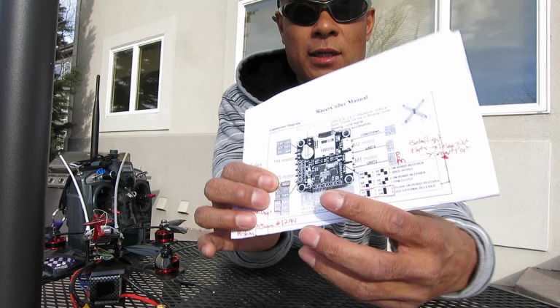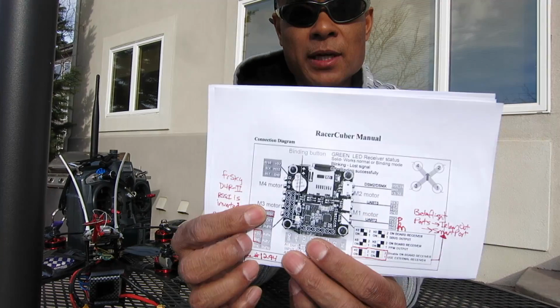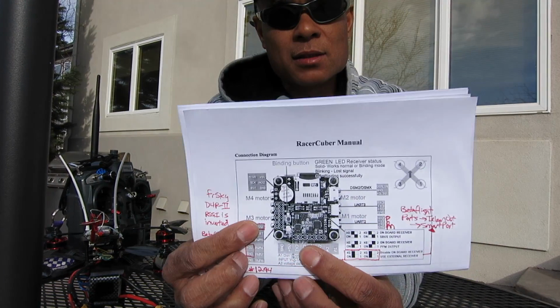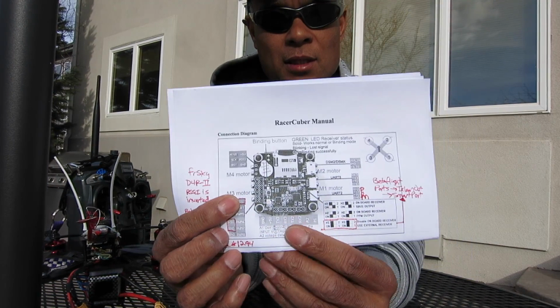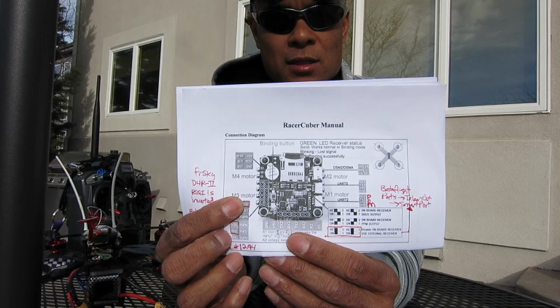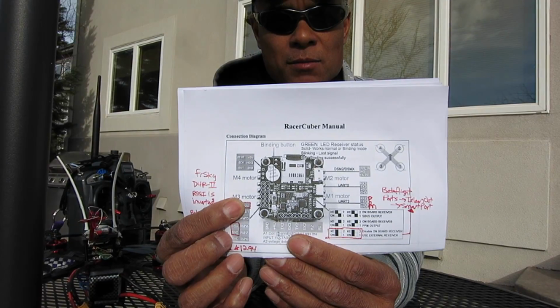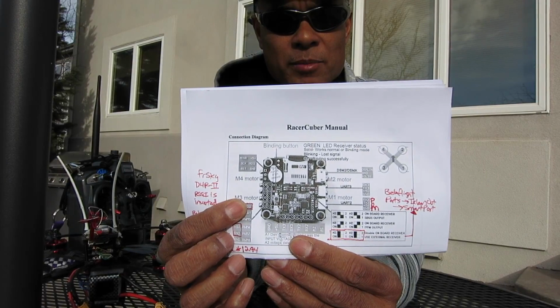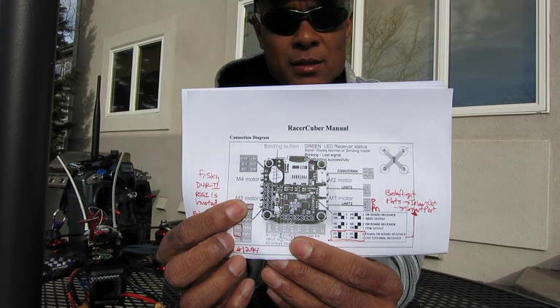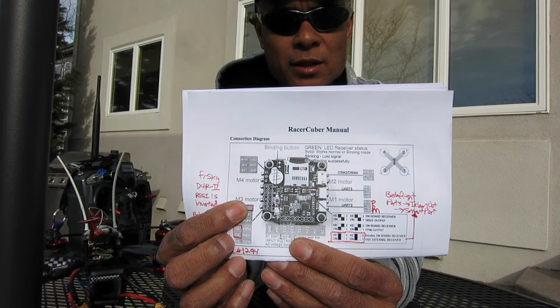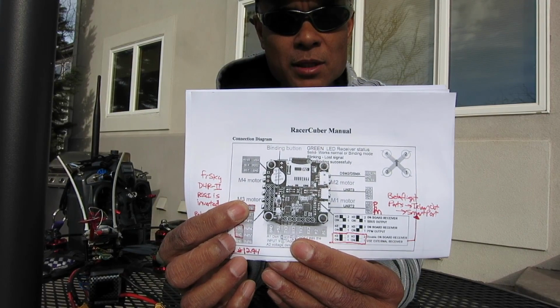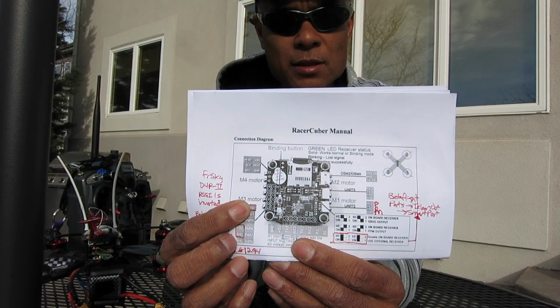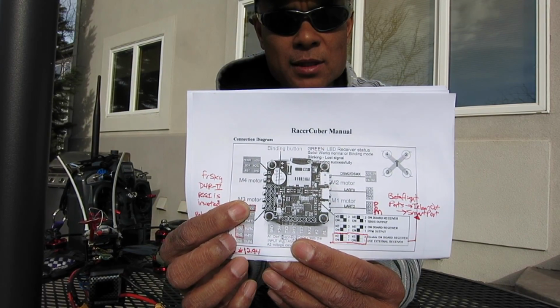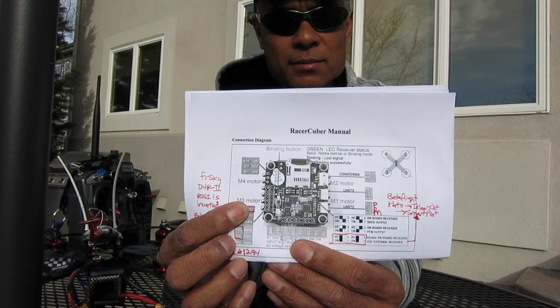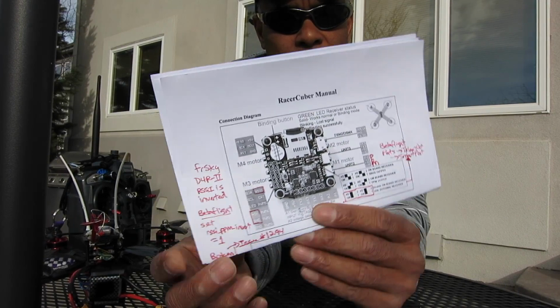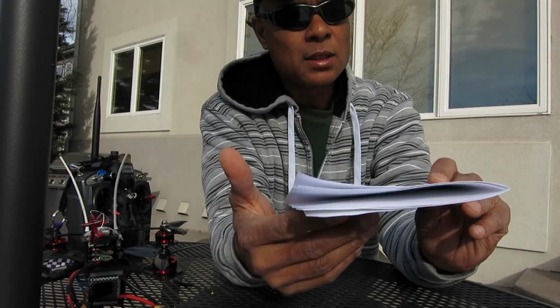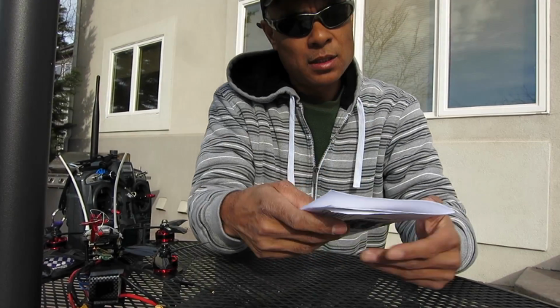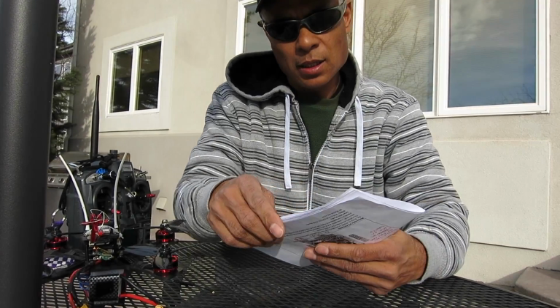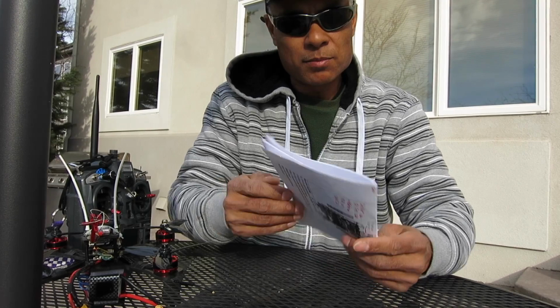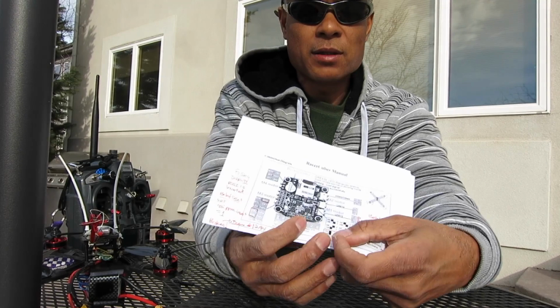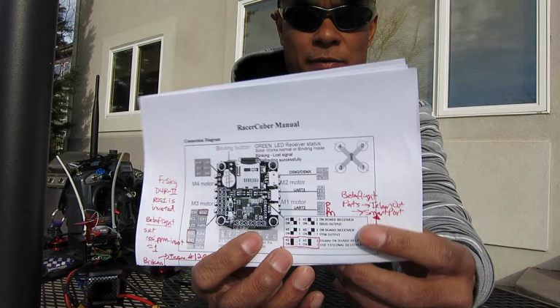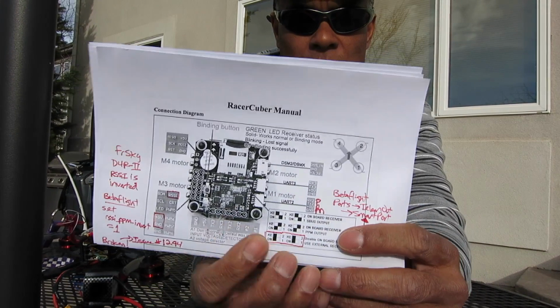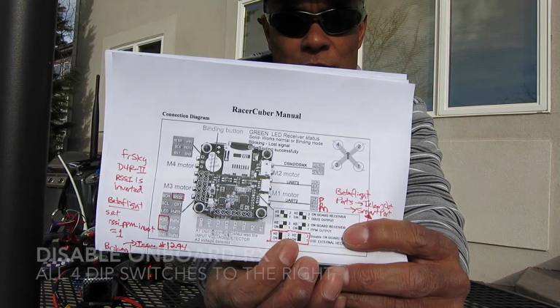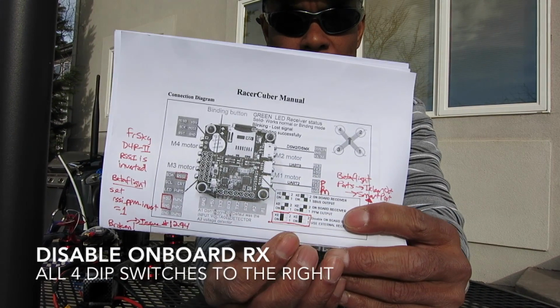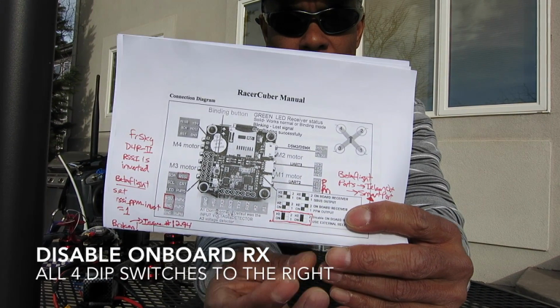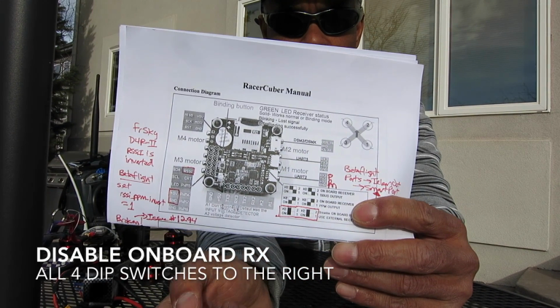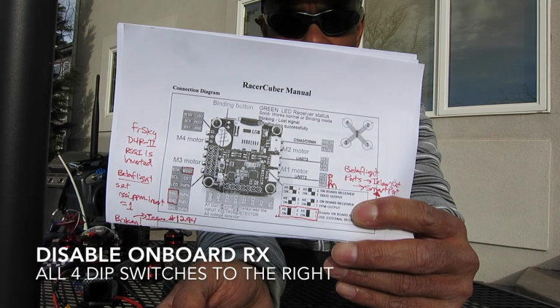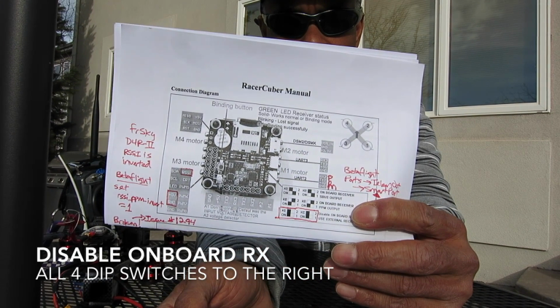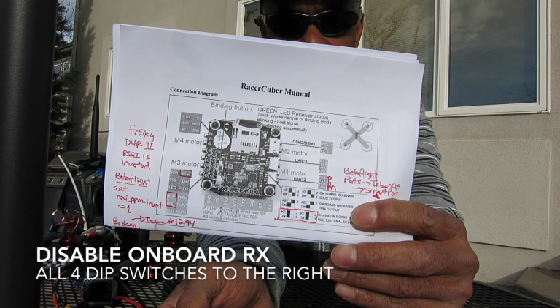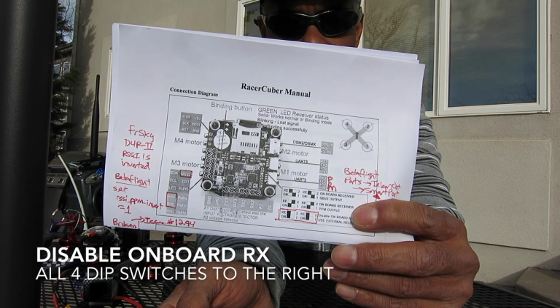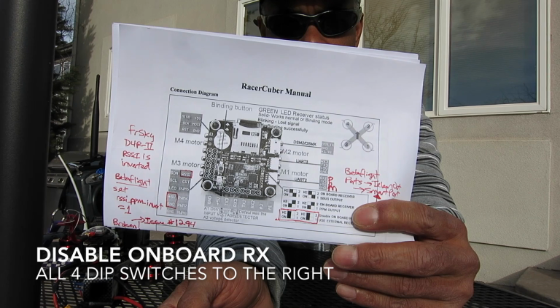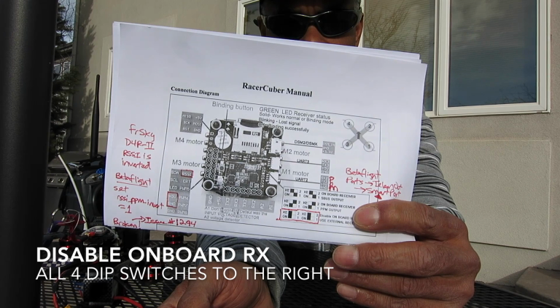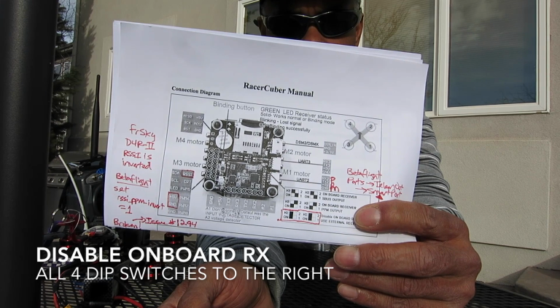You'll need to solder up some headers — solder up a header and you can plug in right to the RSSI. The other thing you have to do is turn off the onboard receiver to enable the external one.